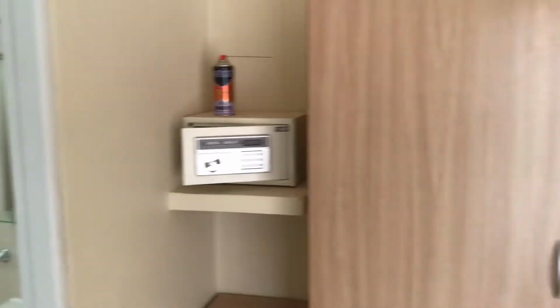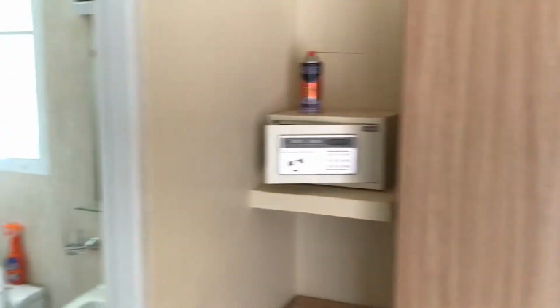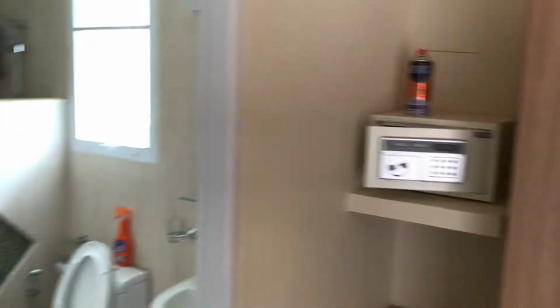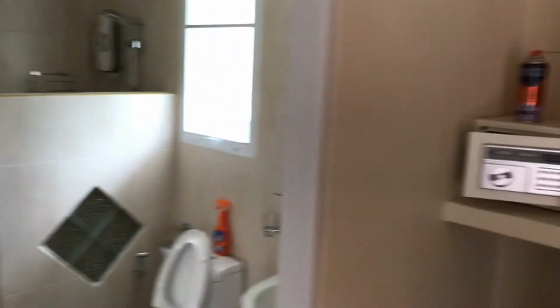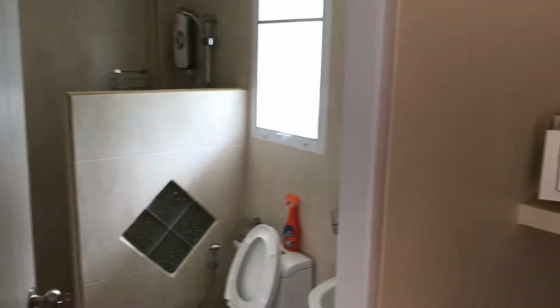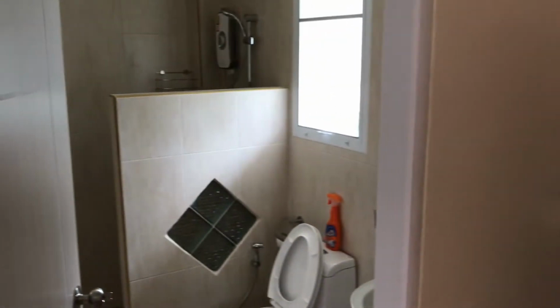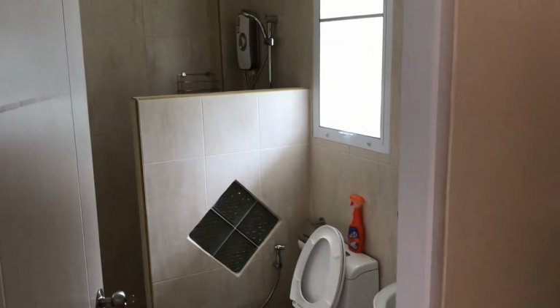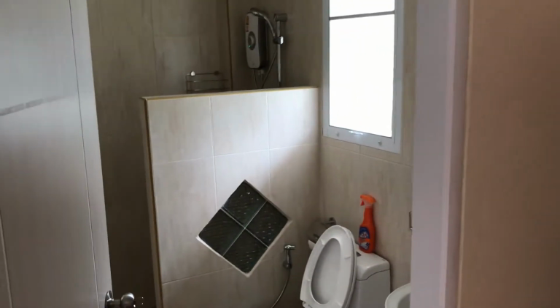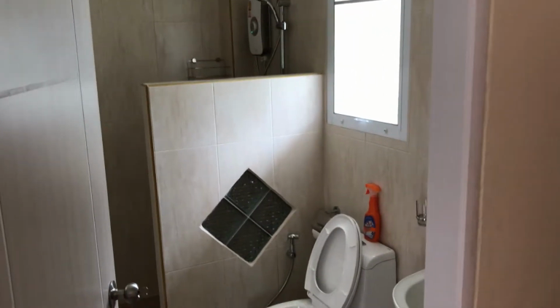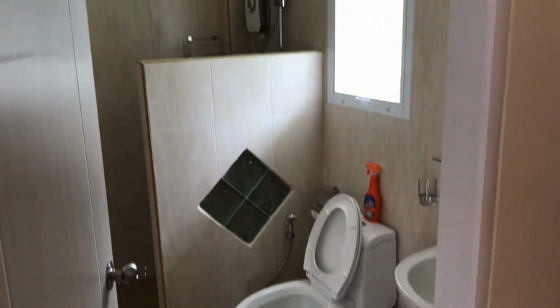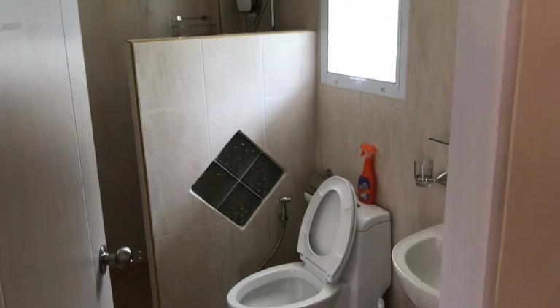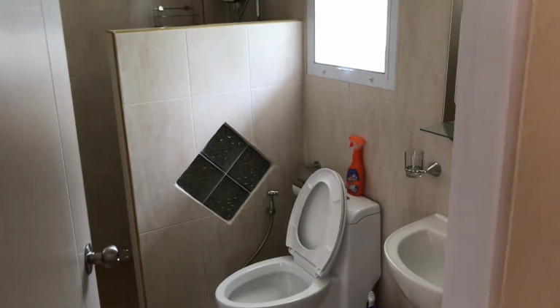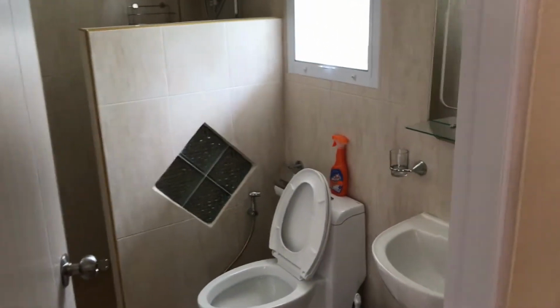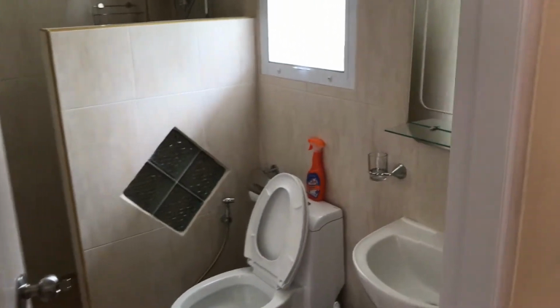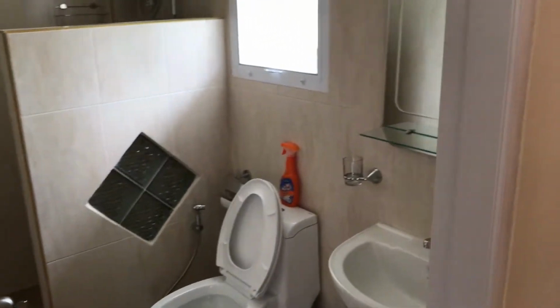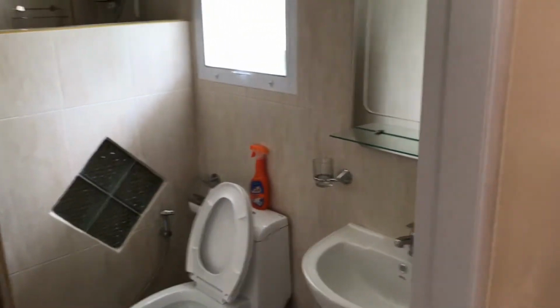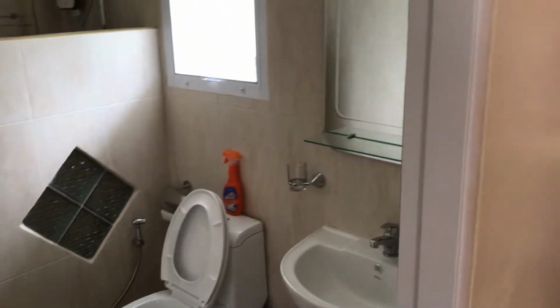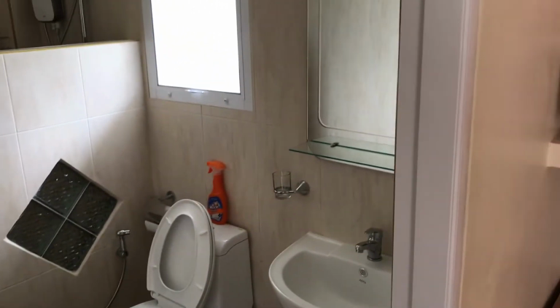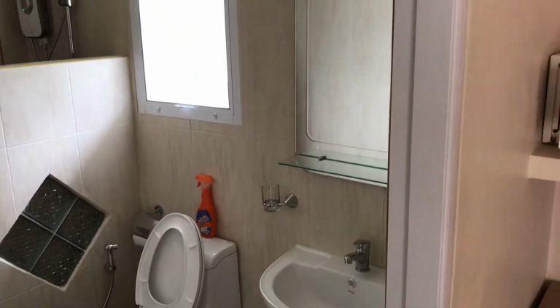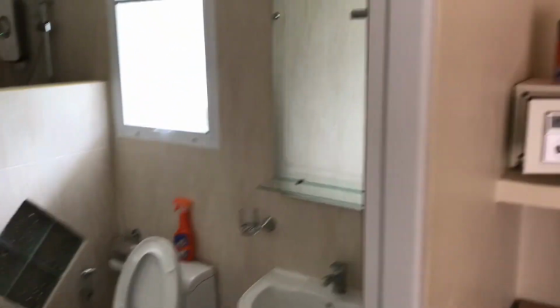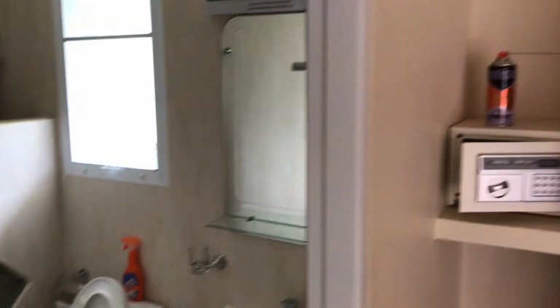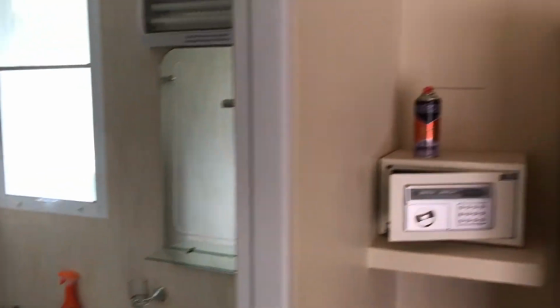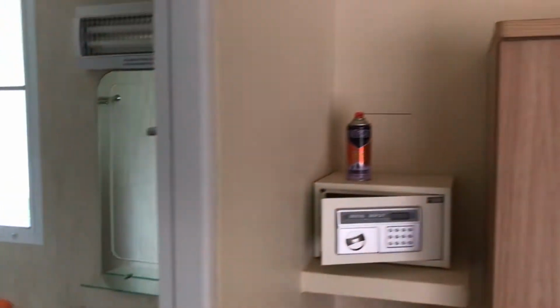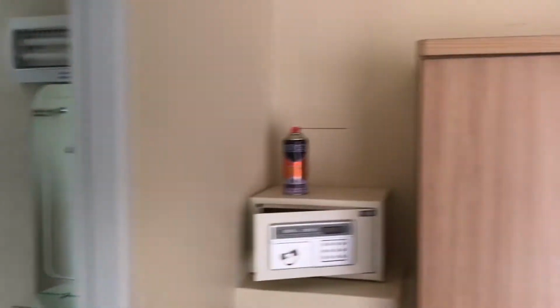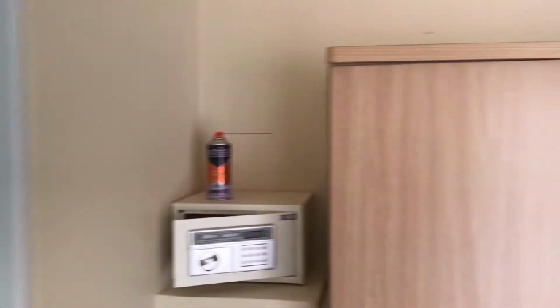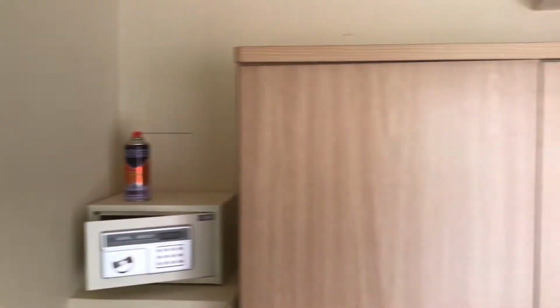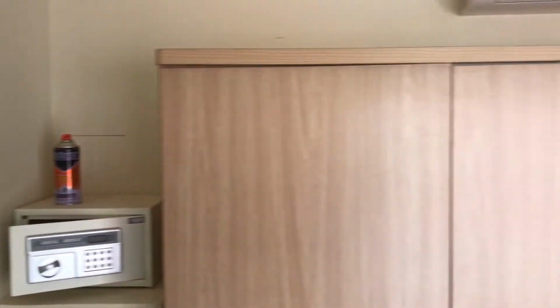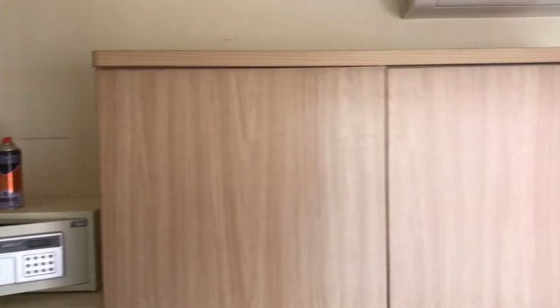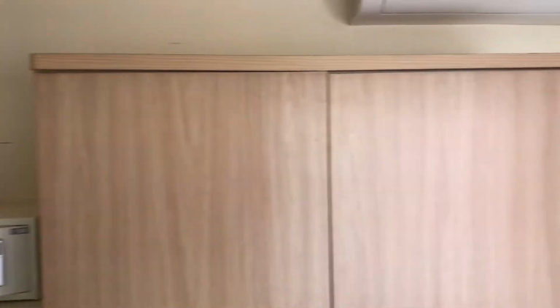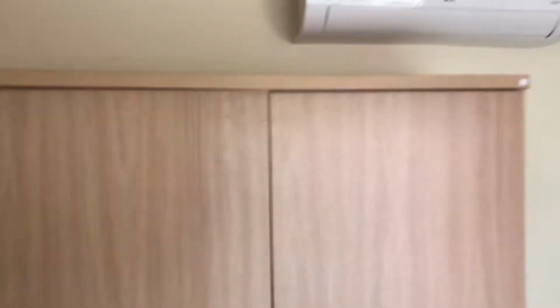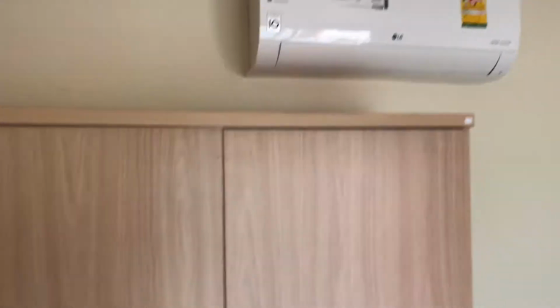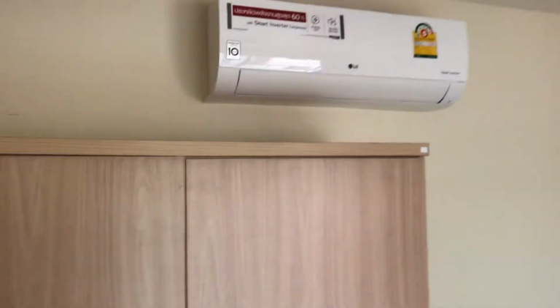And the bathroom — we have a shower, toilet, and sink. It's a simple but nice small apartment.